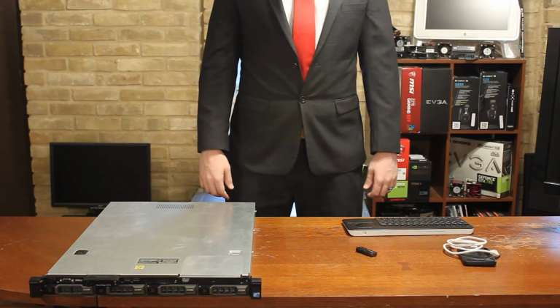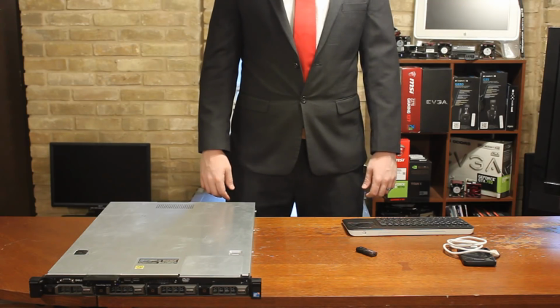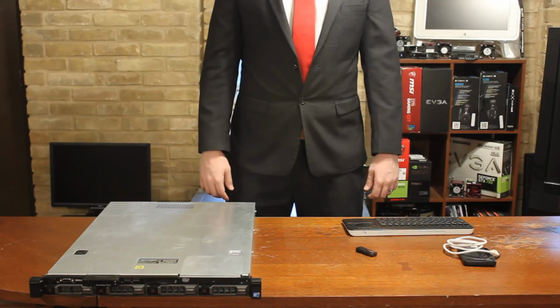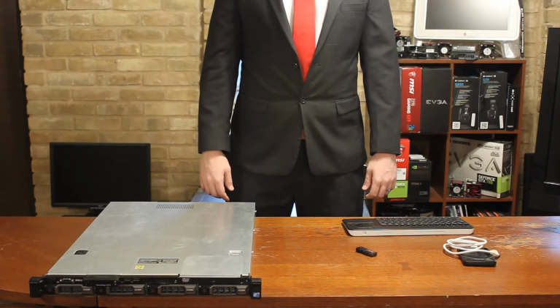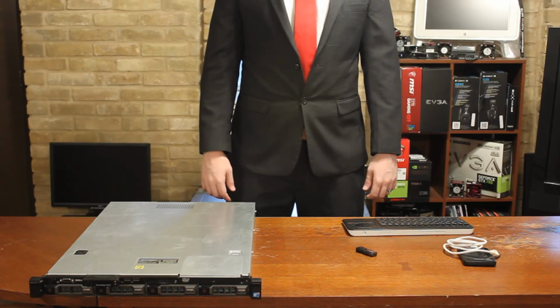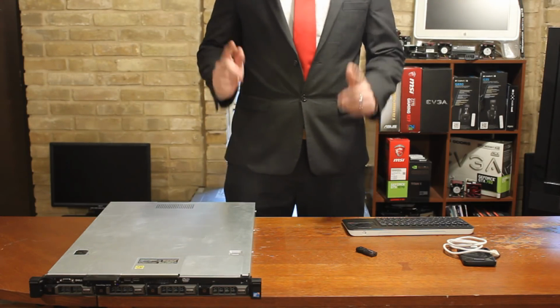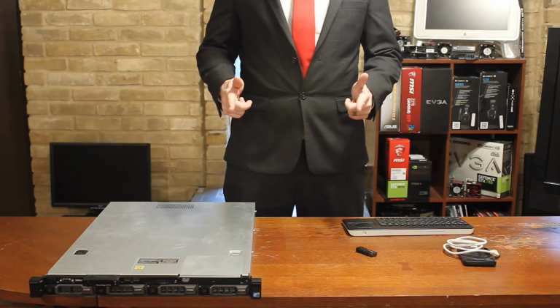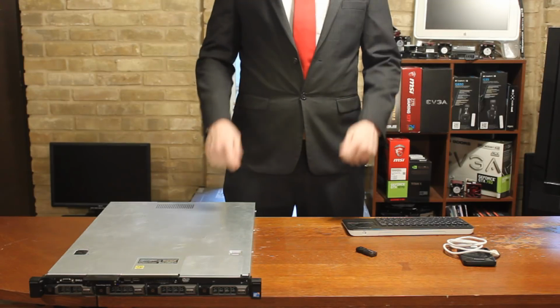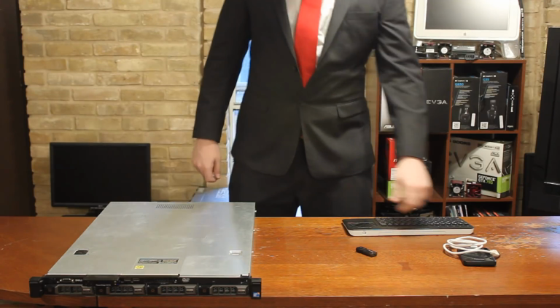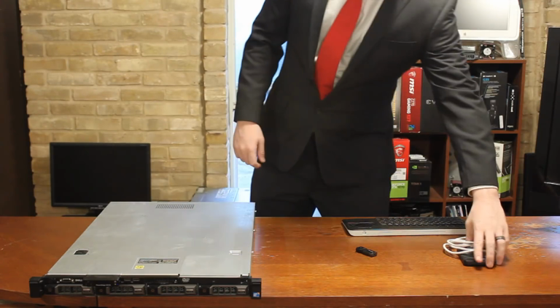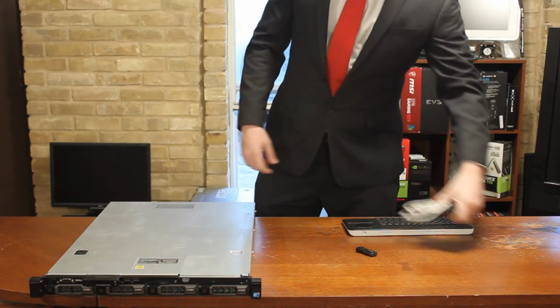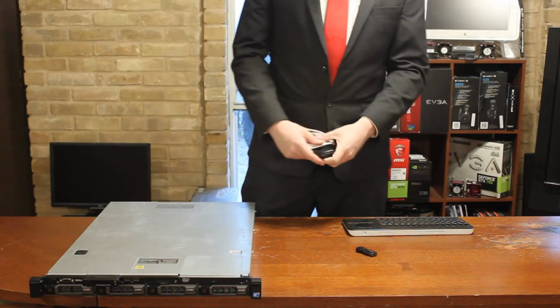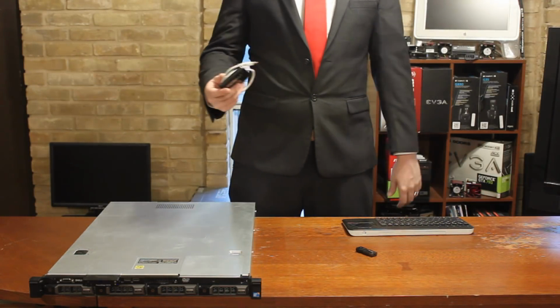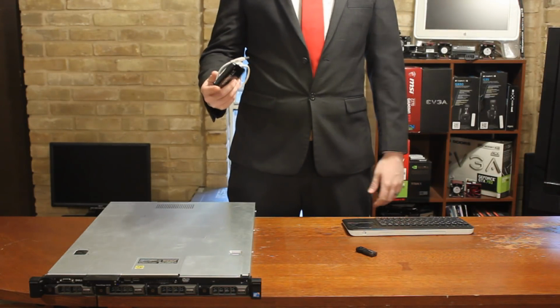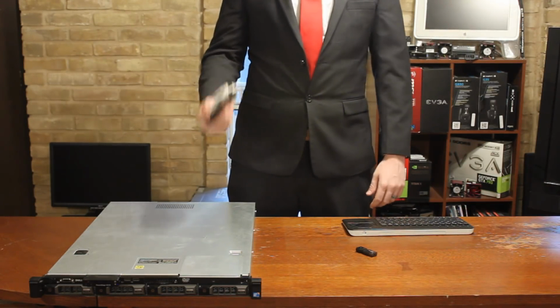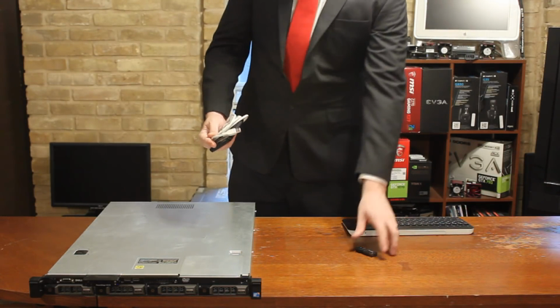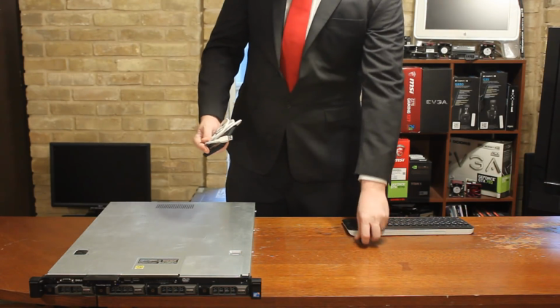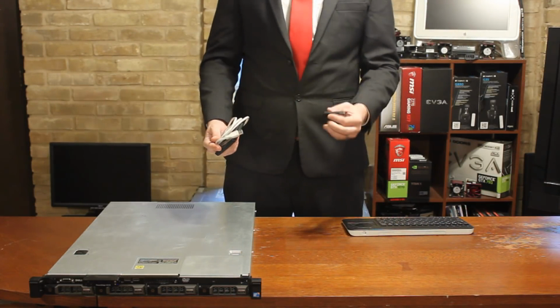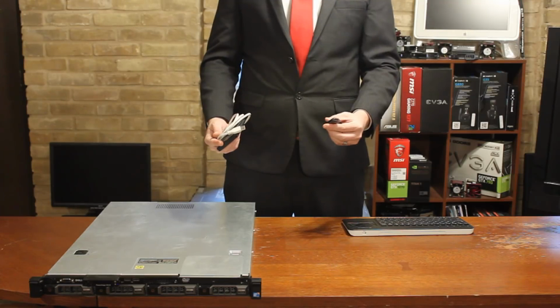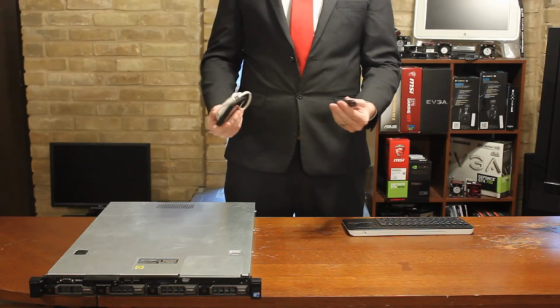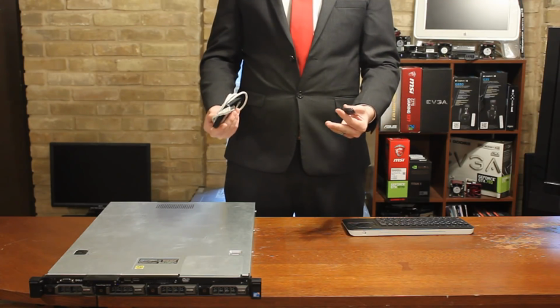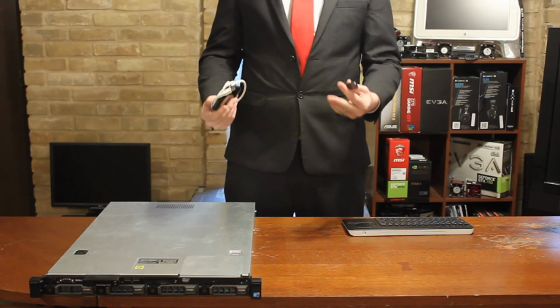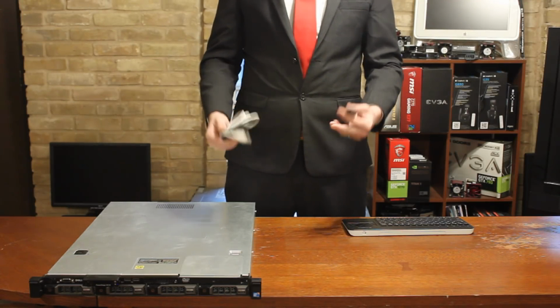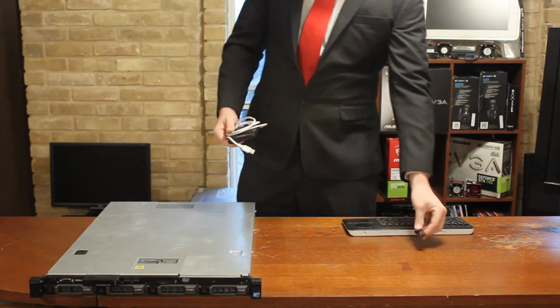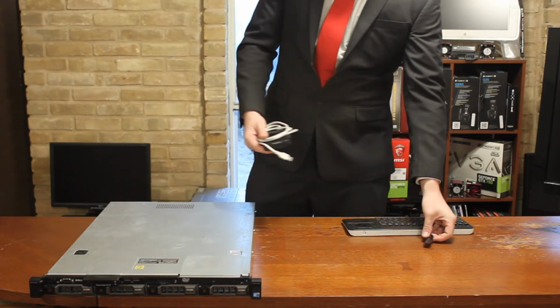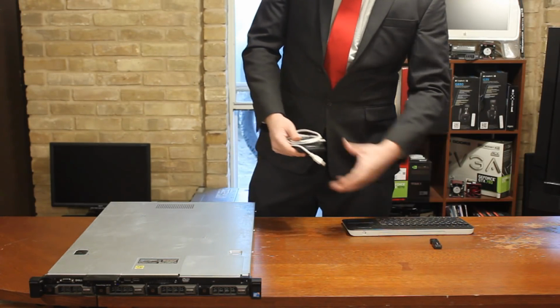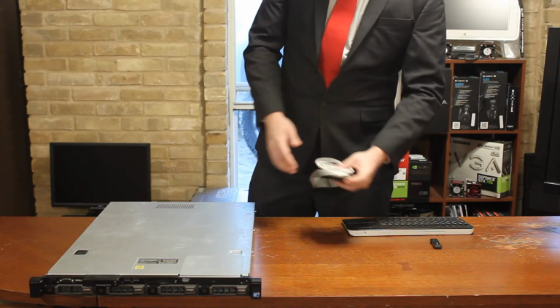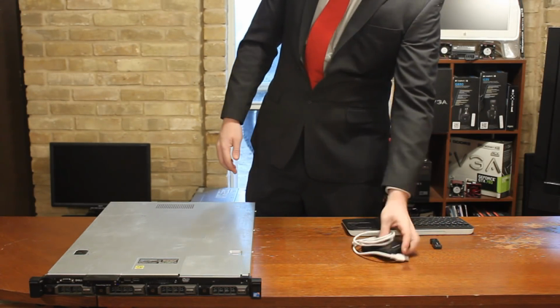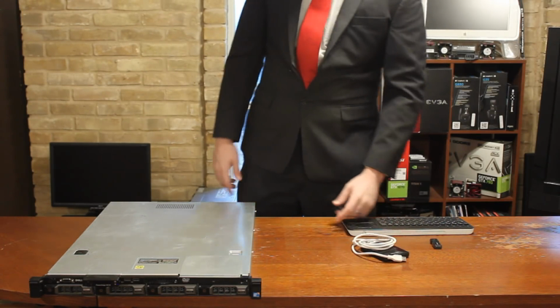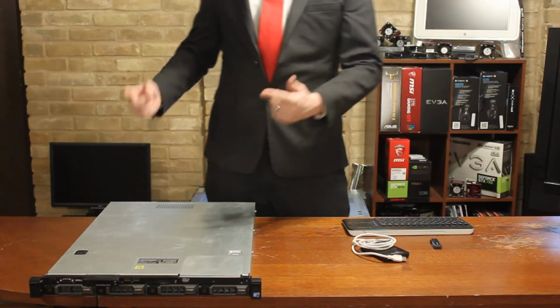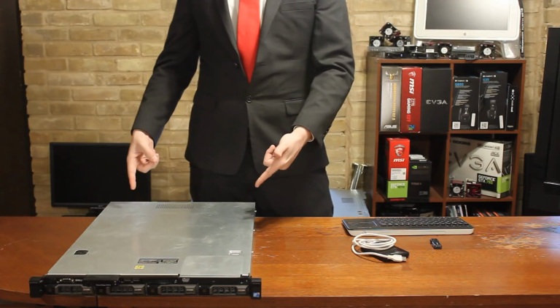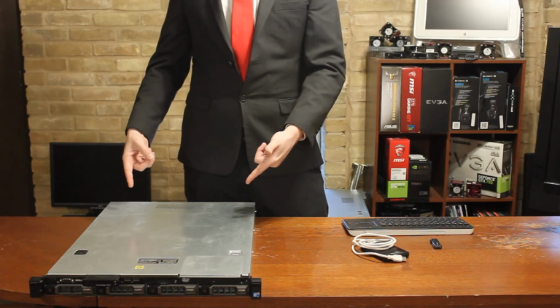Quick tutorial today so let's get into it. We'll be reviewing how to install and access FreeNAS. To do this we'll need our multiboot drive, a USB drive to install upon, and a test system.